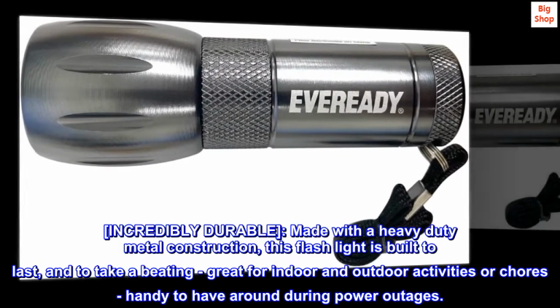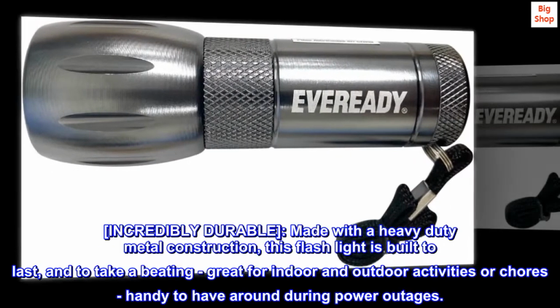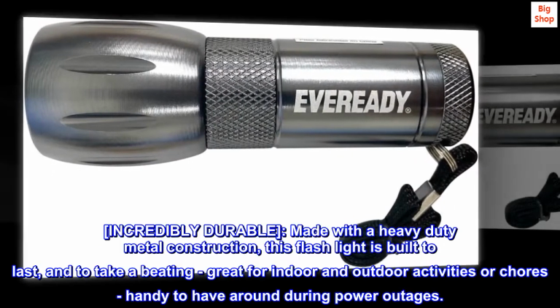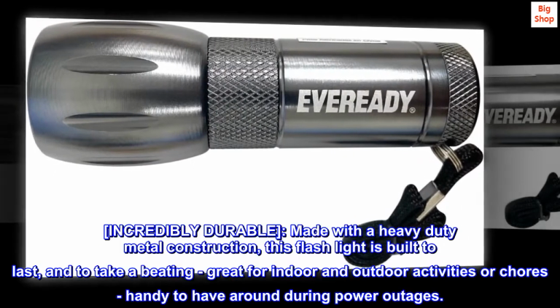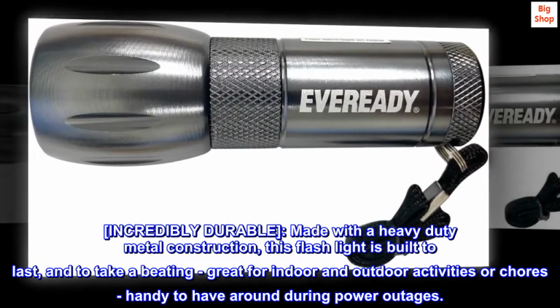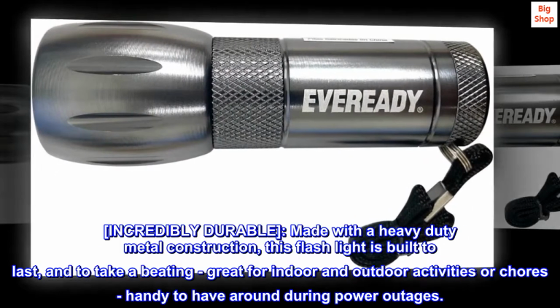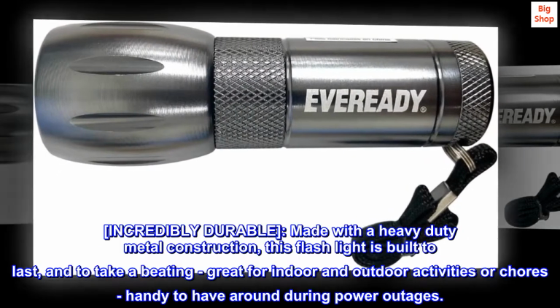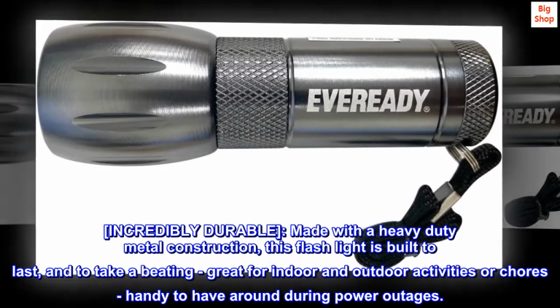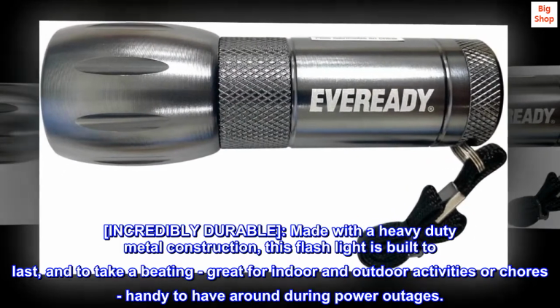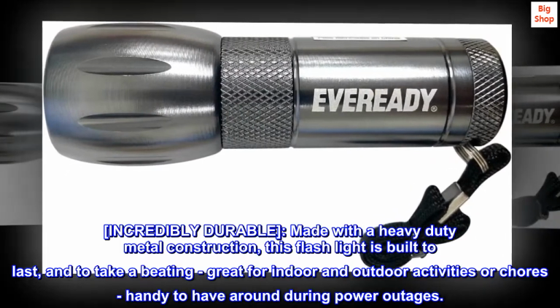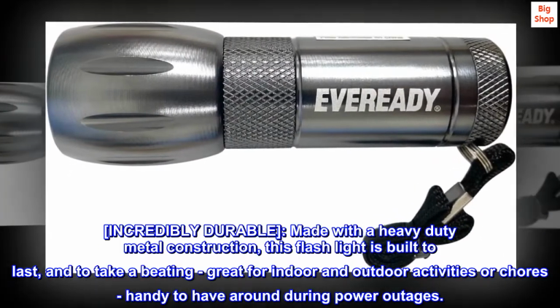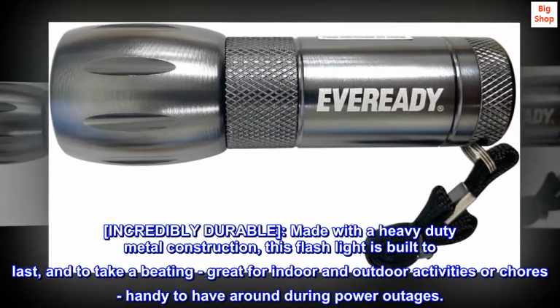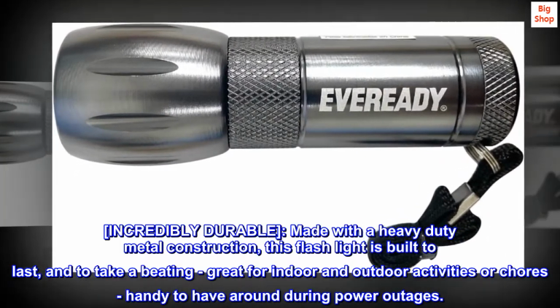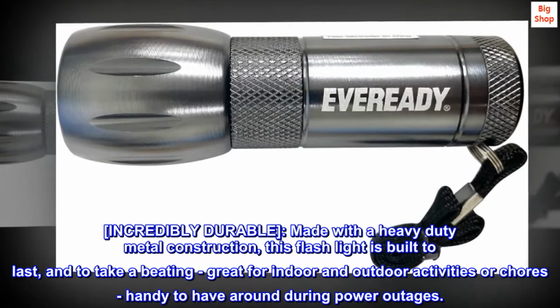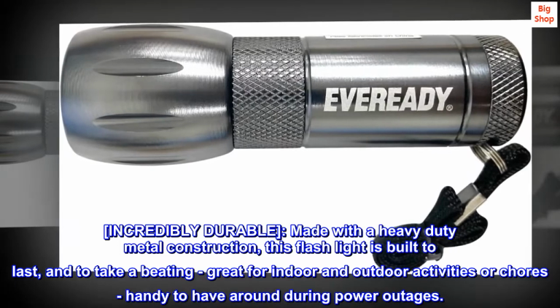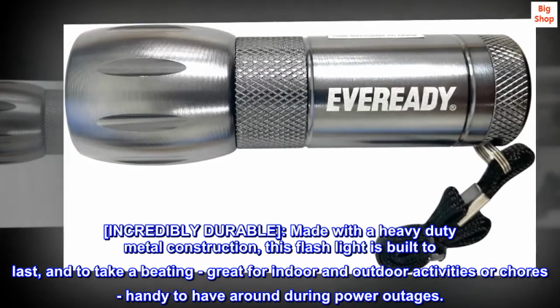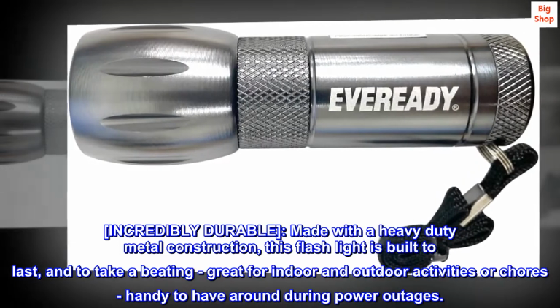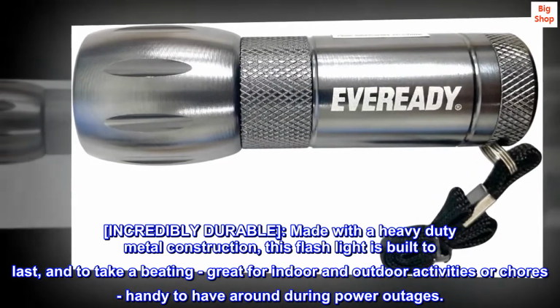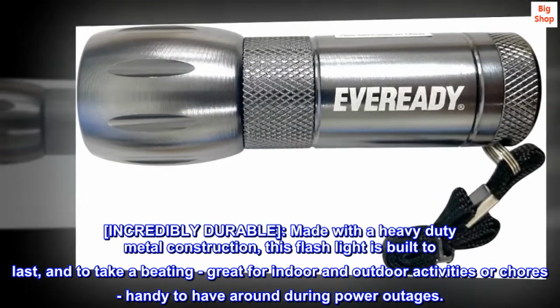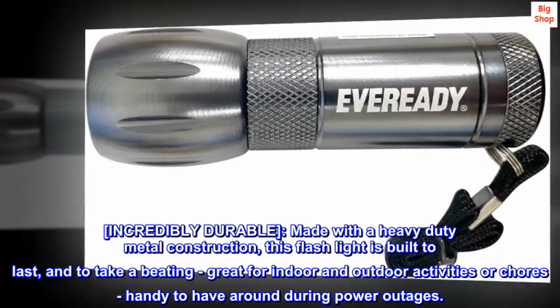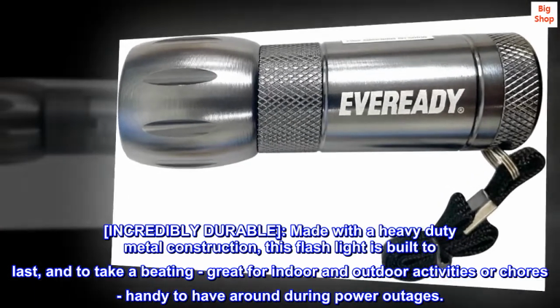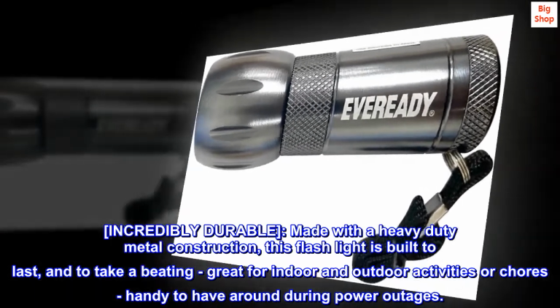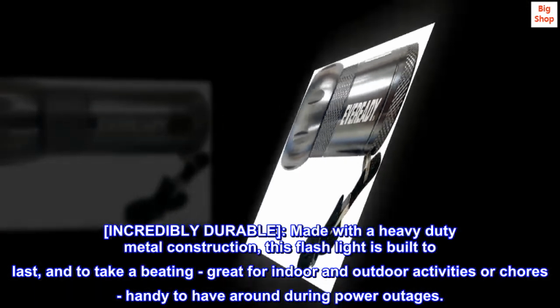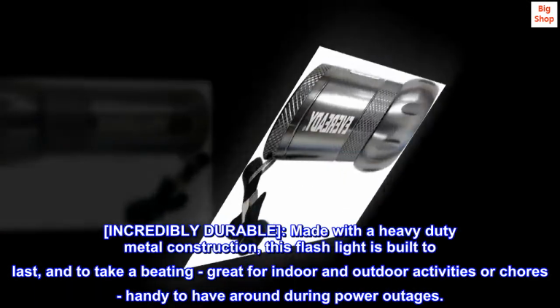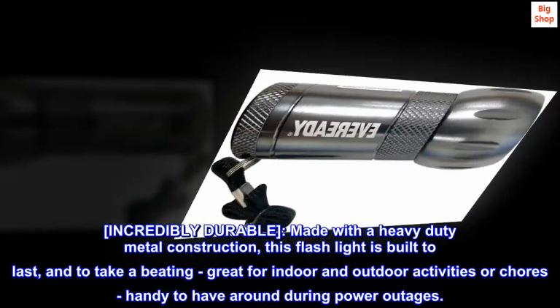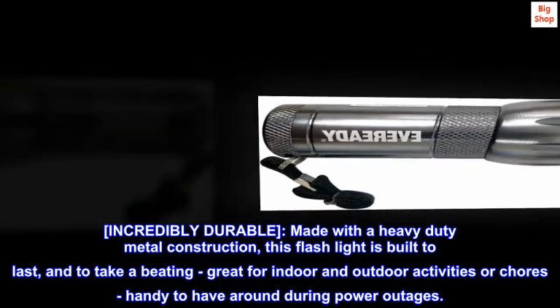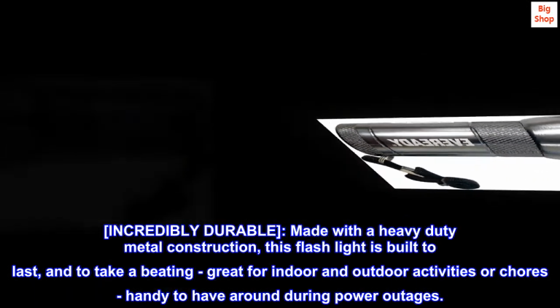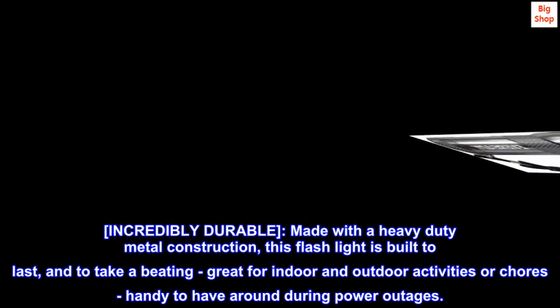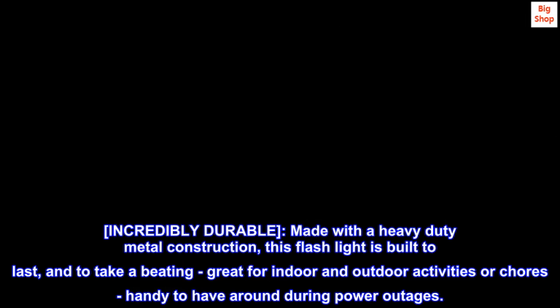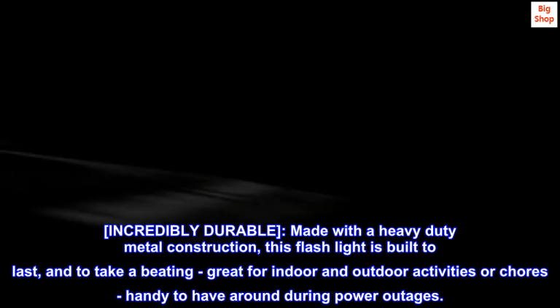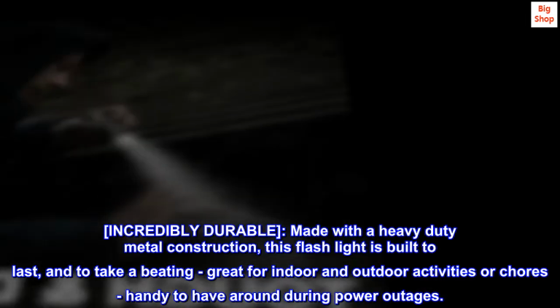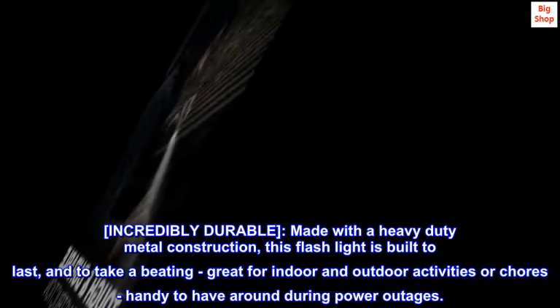Incredibly durable, made with a heavy-duty metal construction, this flashlight is built to last and to take a beating. Great for indoor and outdoor activities or chores, and handy to have around during power outages.